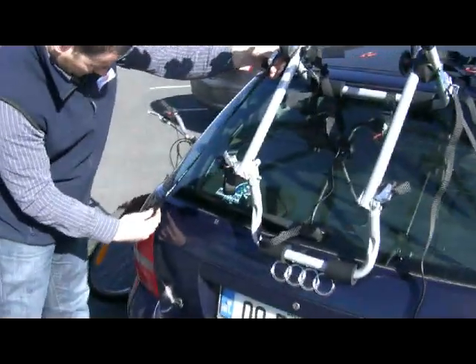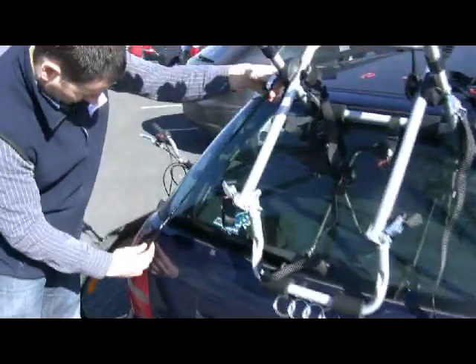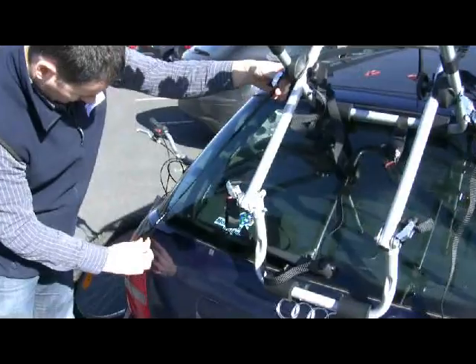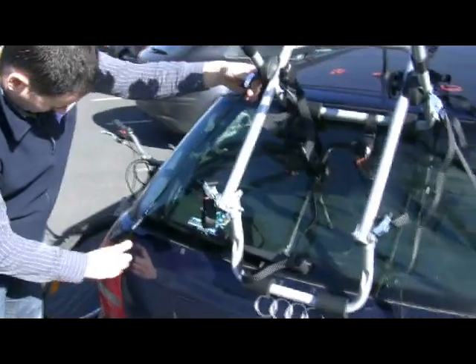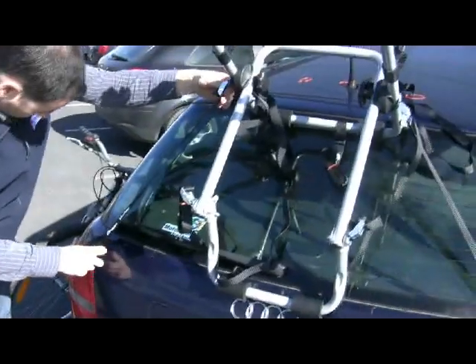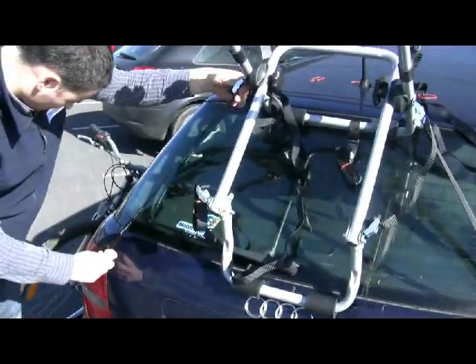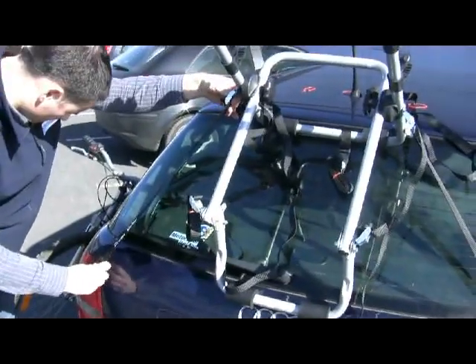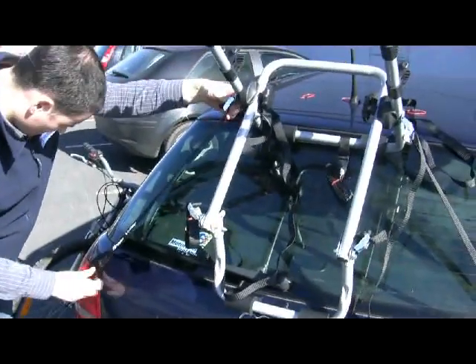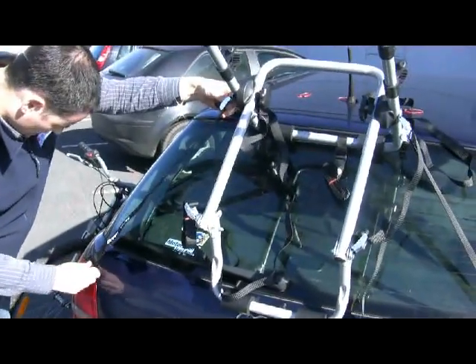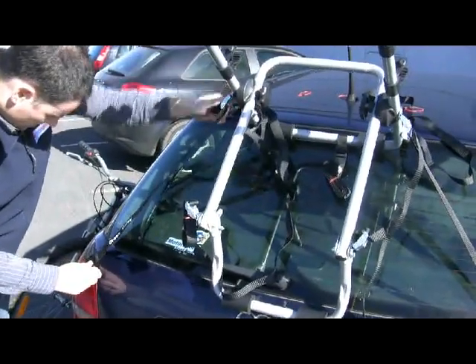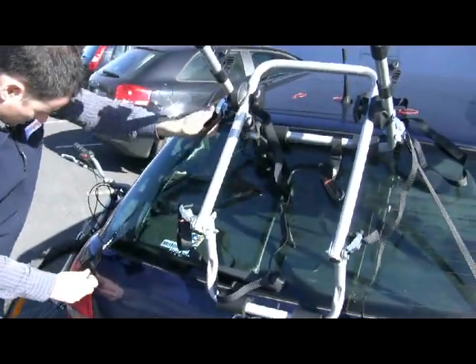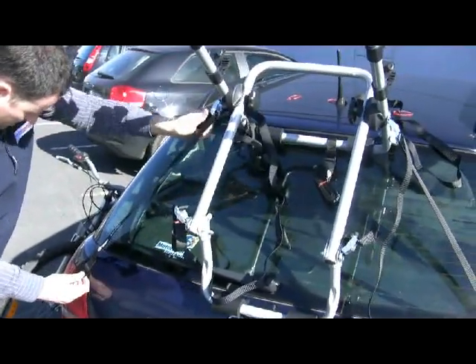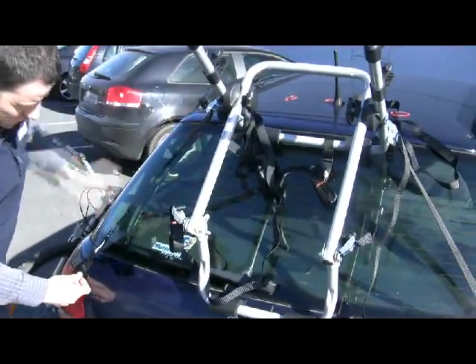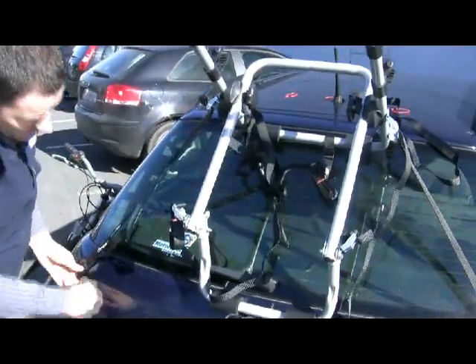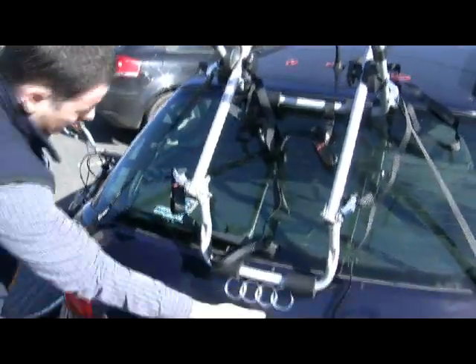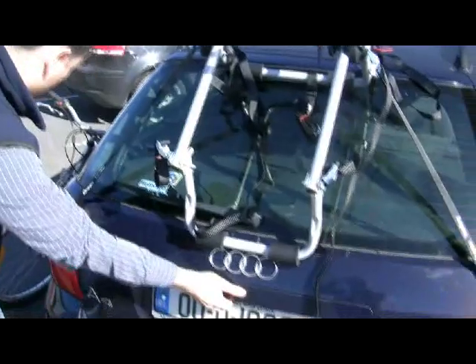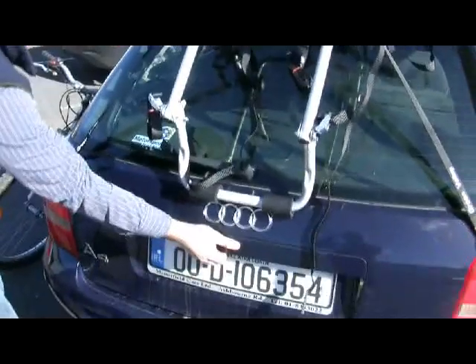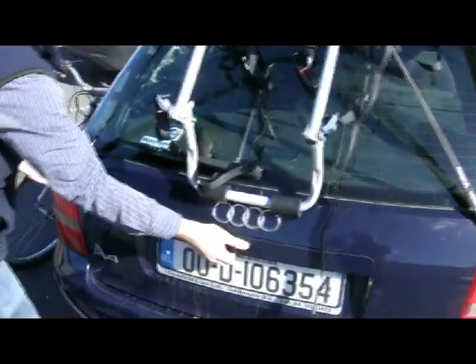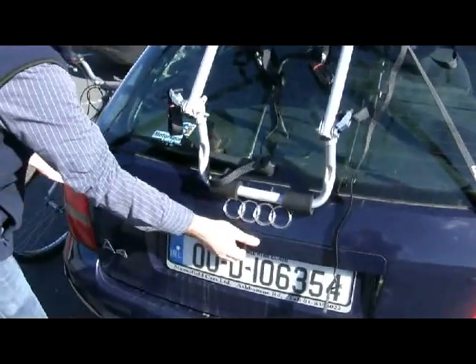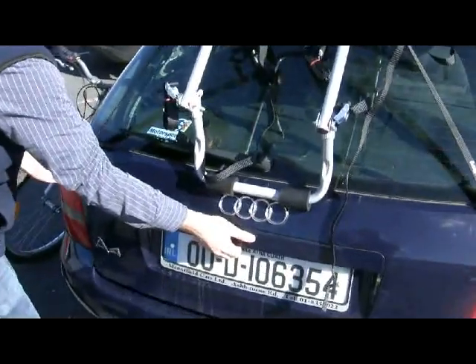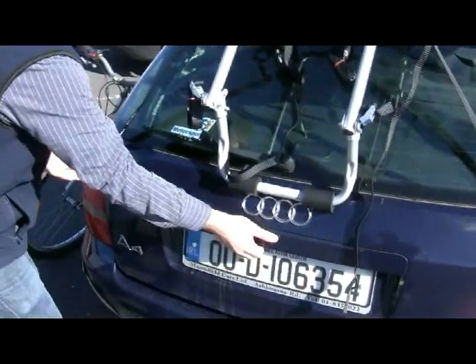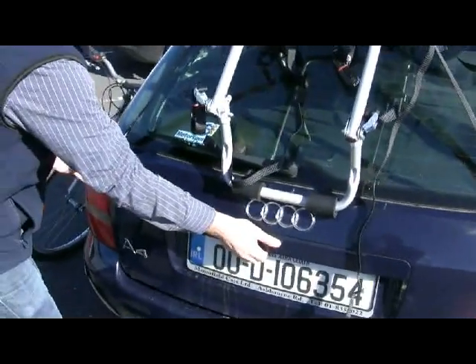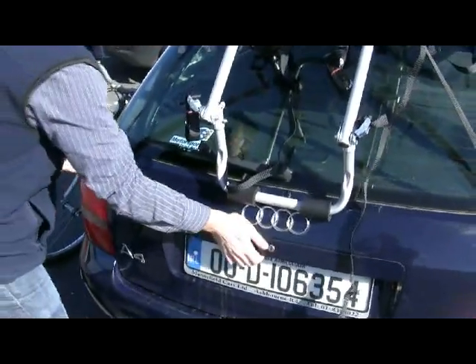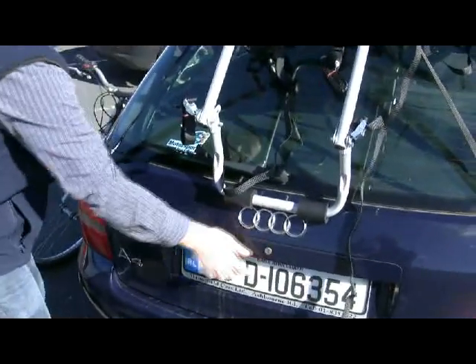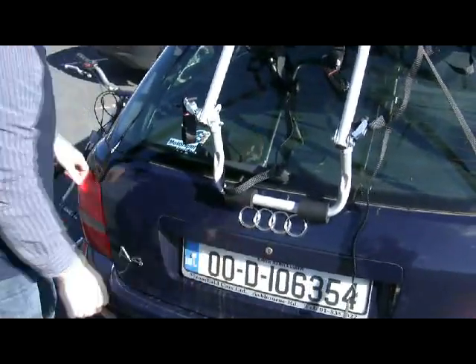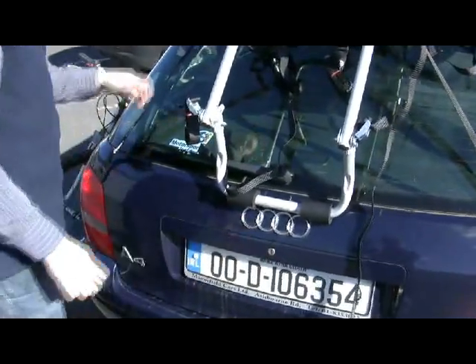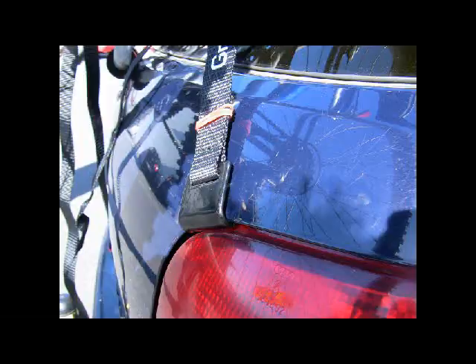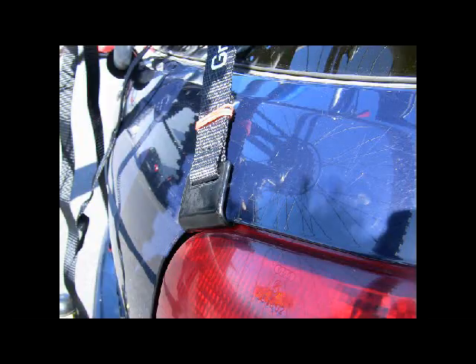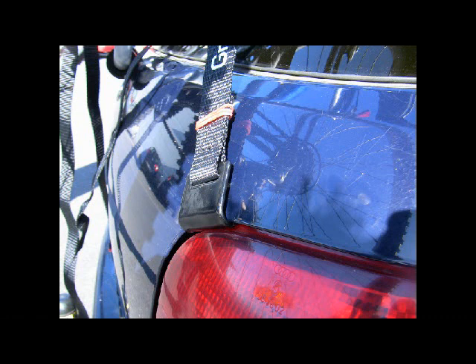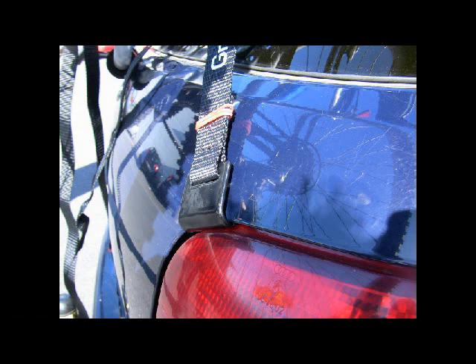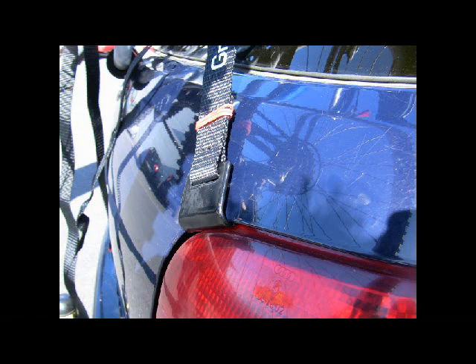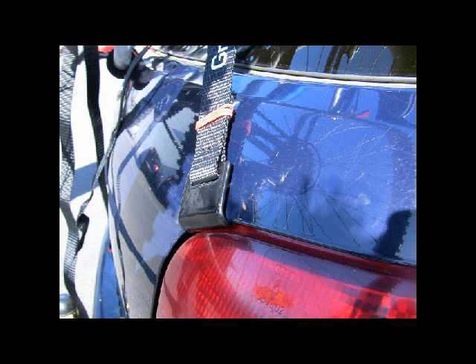The carrier is held in place with 6 straps: 2 at the top, 2 for the sides, and 2 at the bottom. They hook over the edge of the boot panel as you can see here.